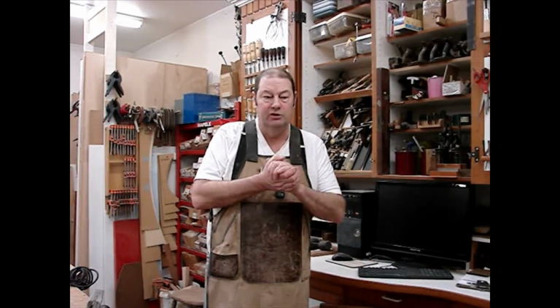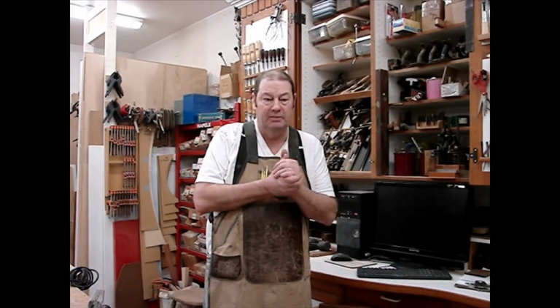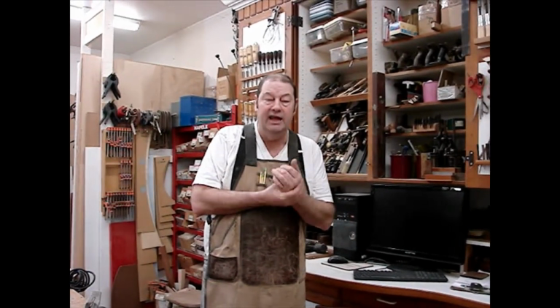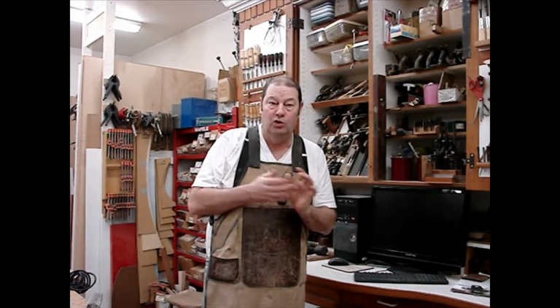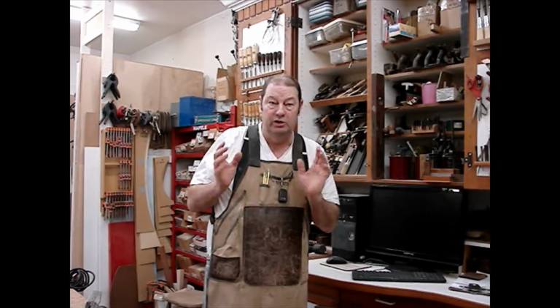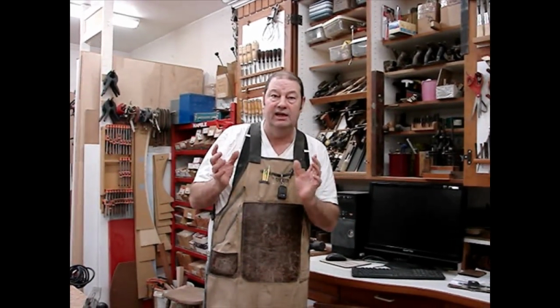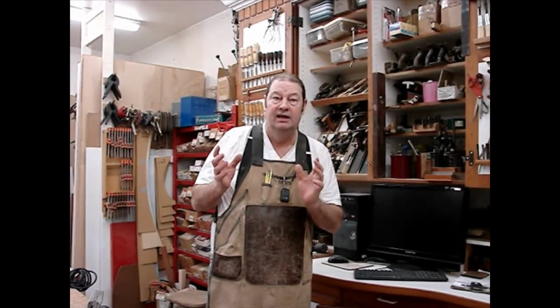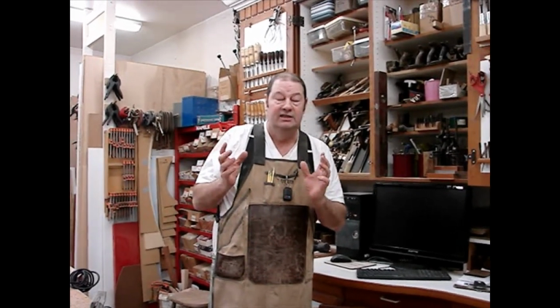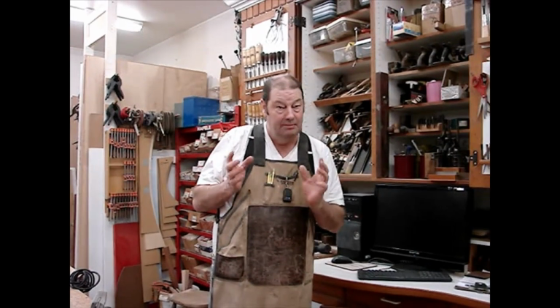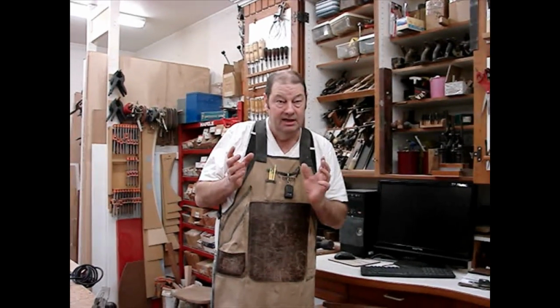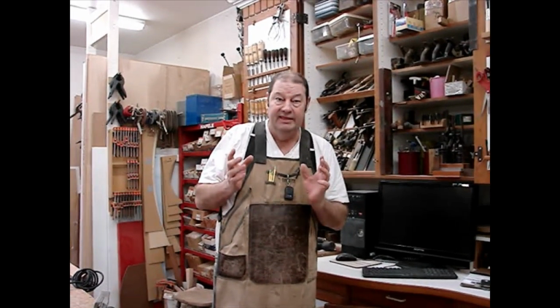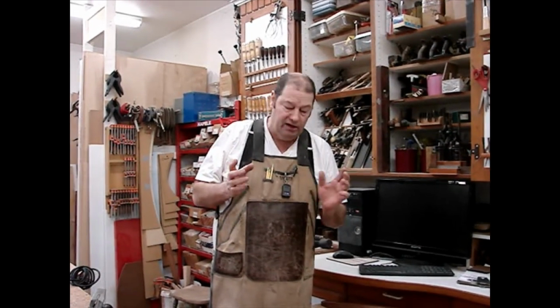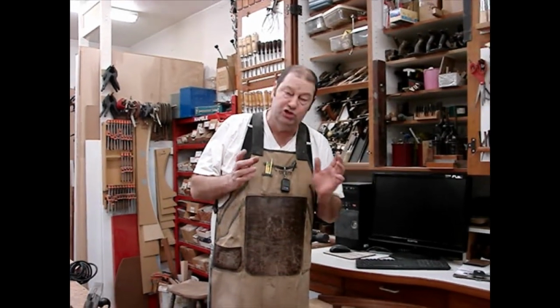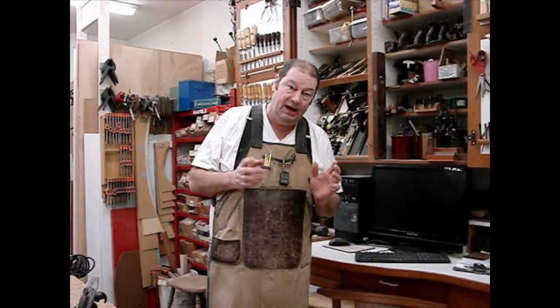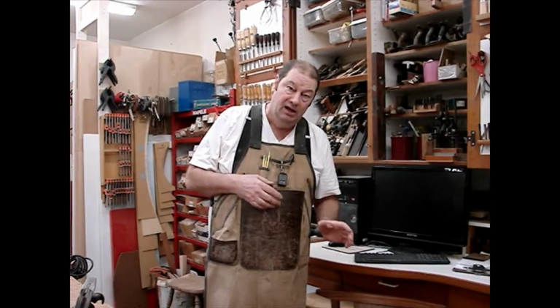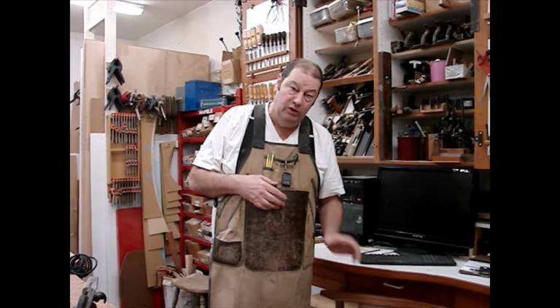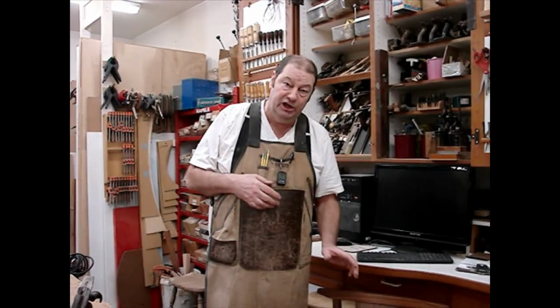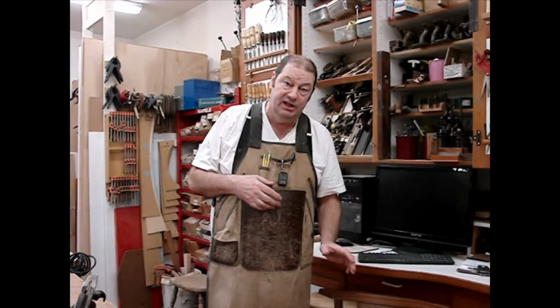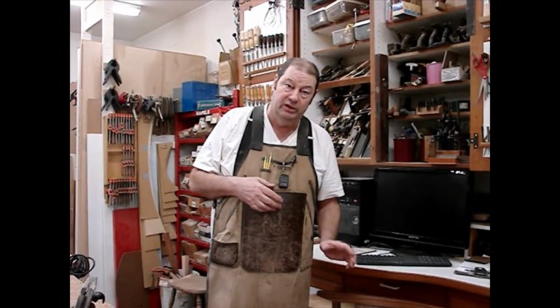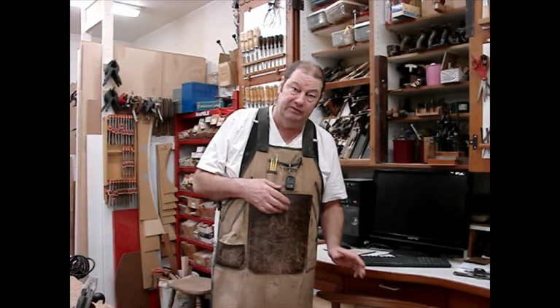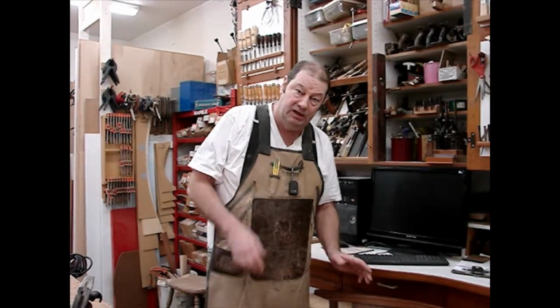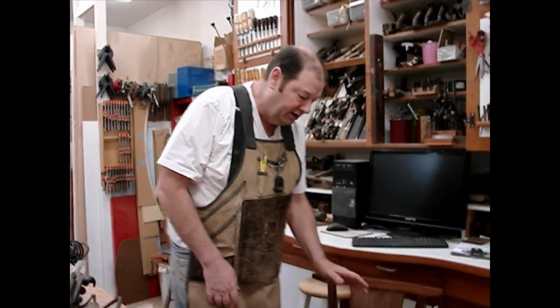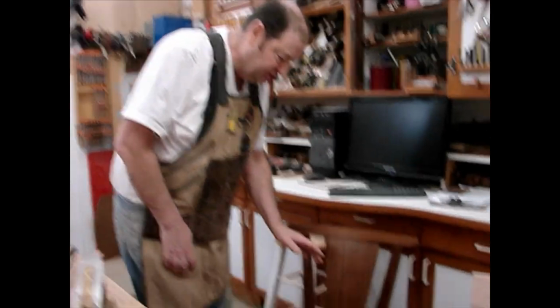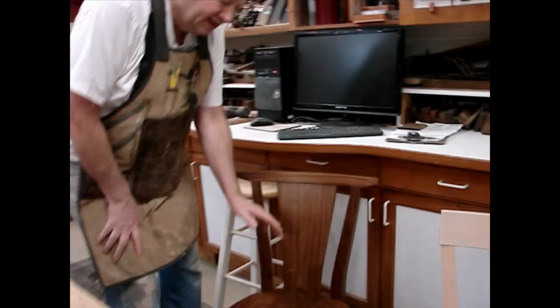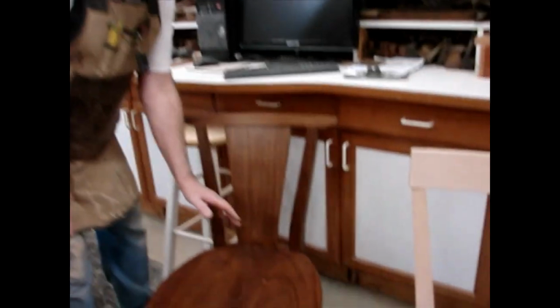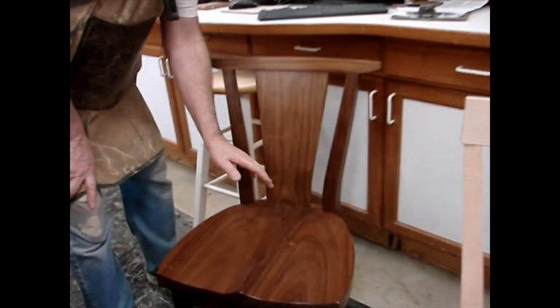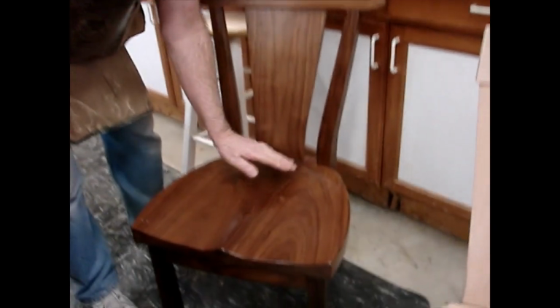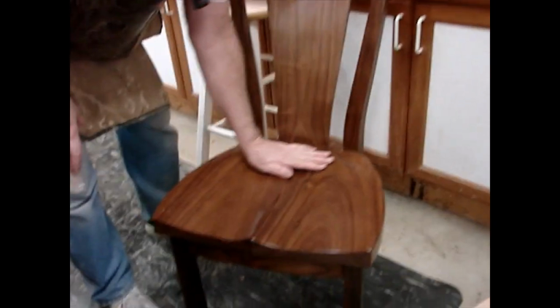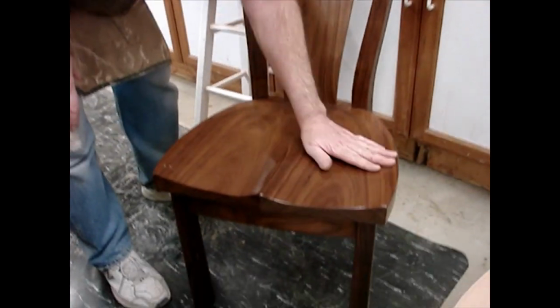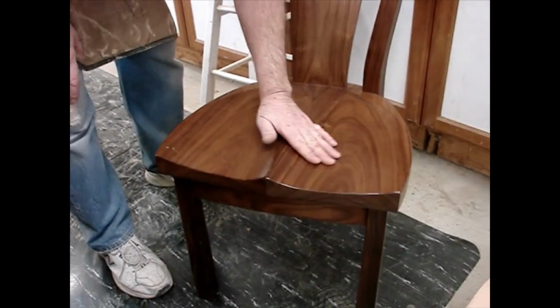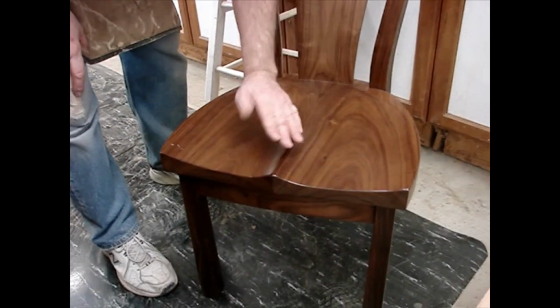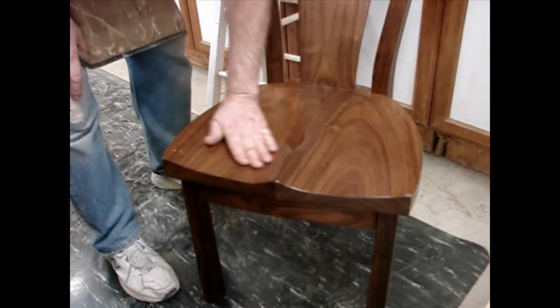Today we're talking about an age-old woodworking dilemma — how to scoop out a wooden chair seat so that it's comfortable. Come down here and look at this one. This is a chair we made a few years ago and you can see how this is scooped out.